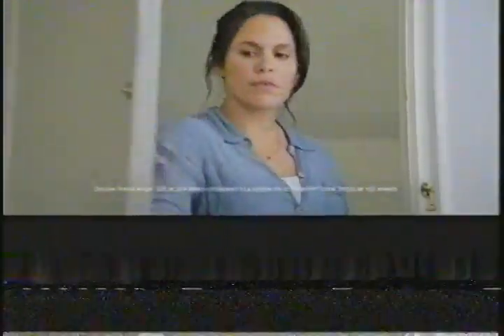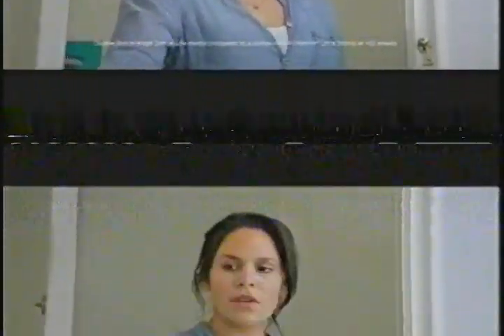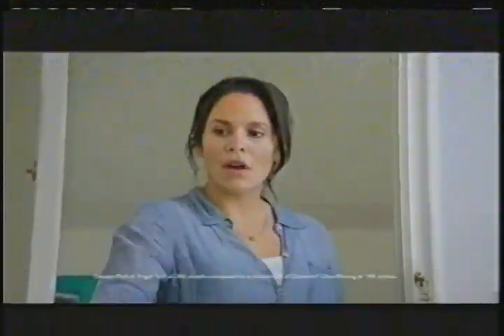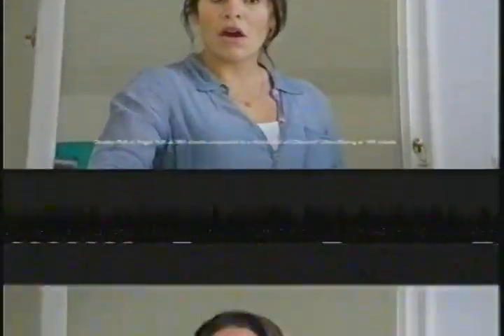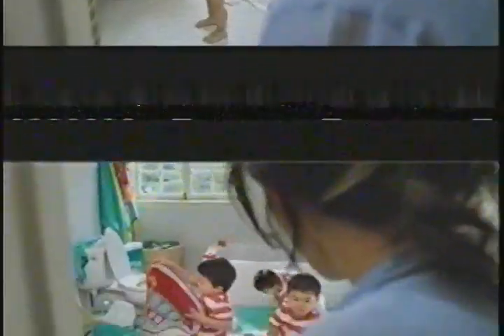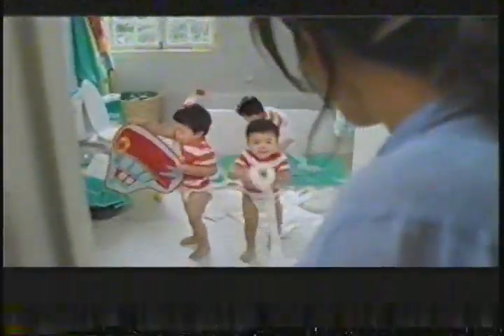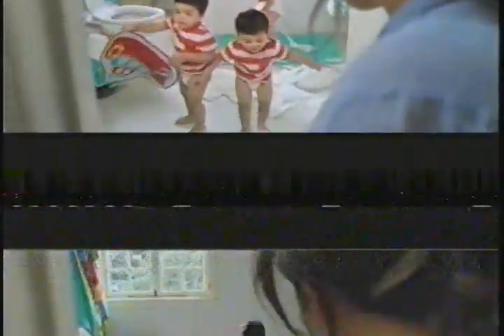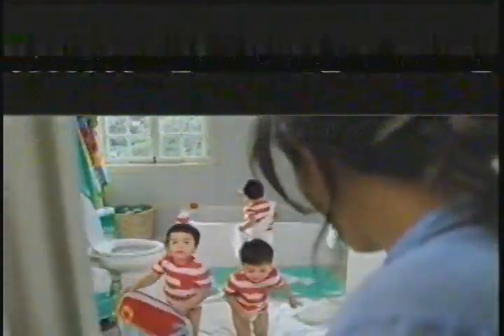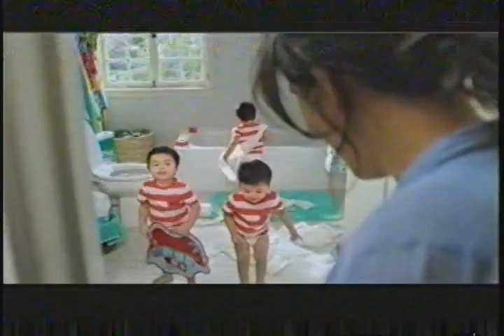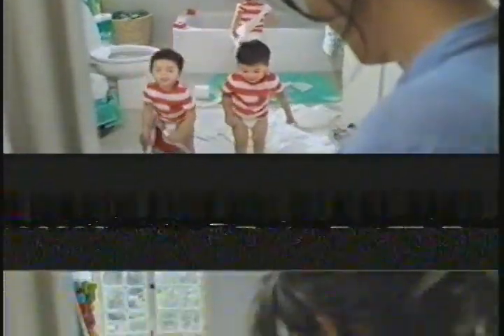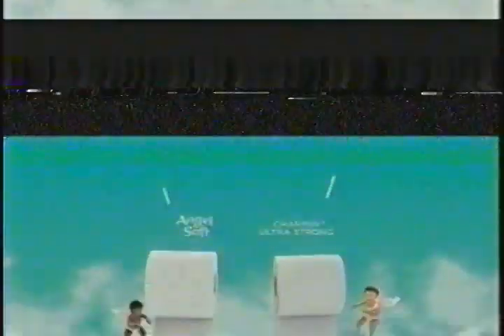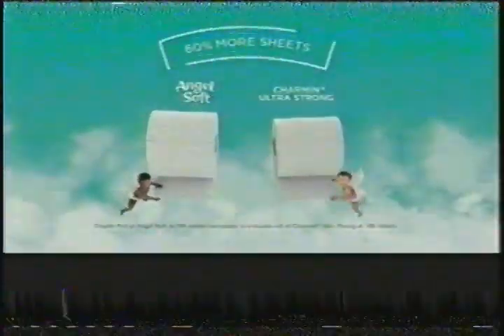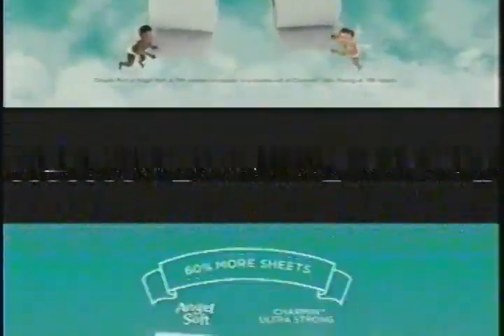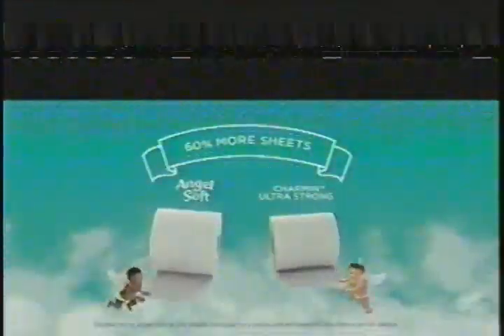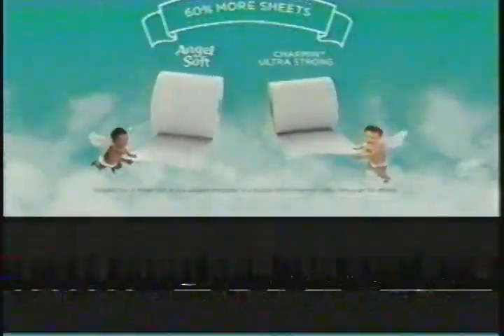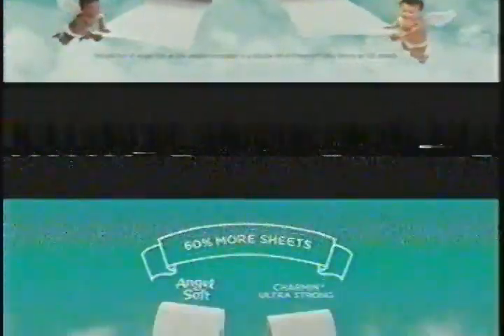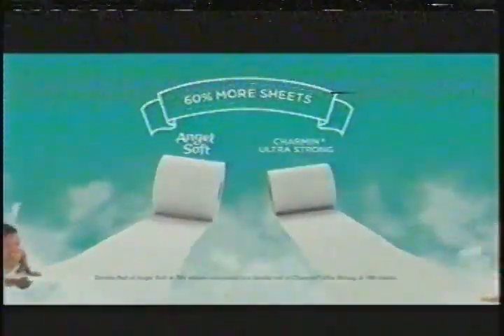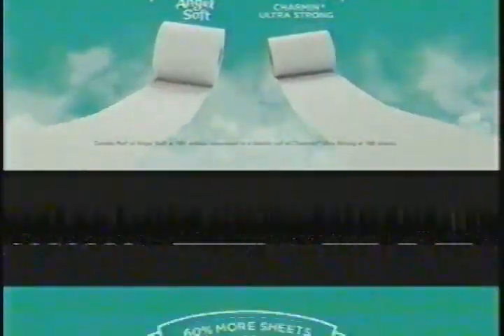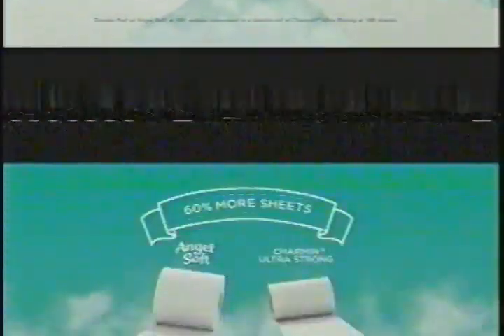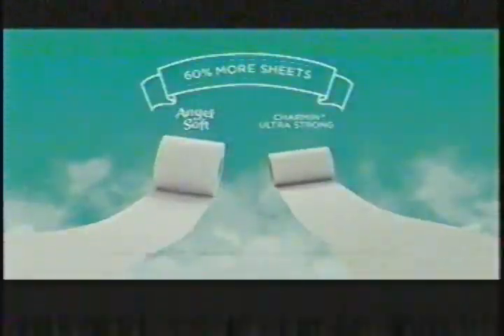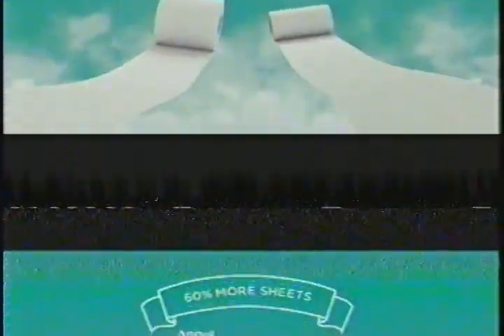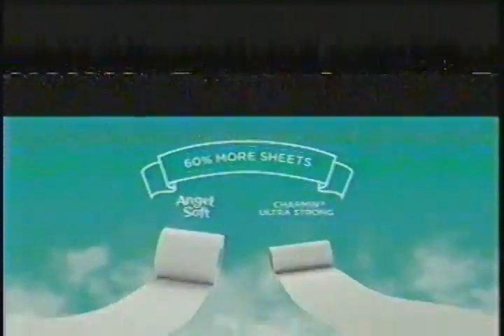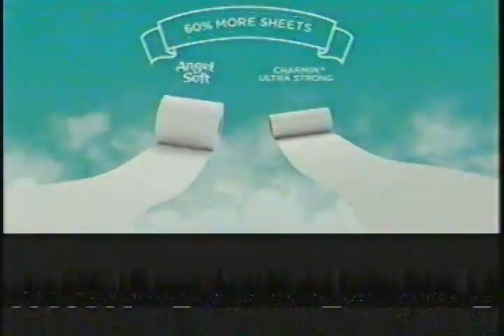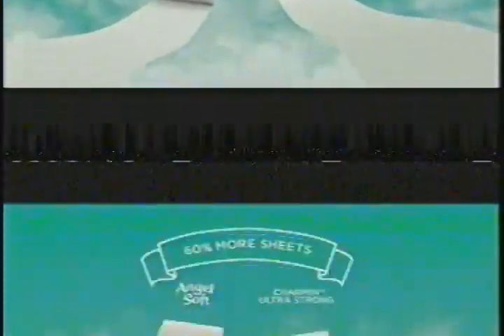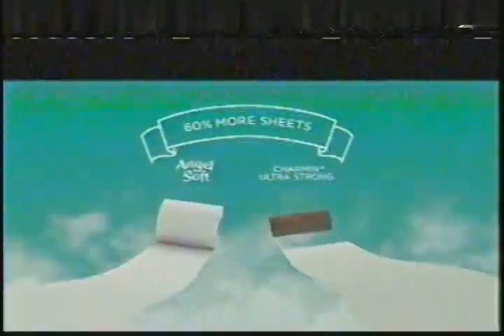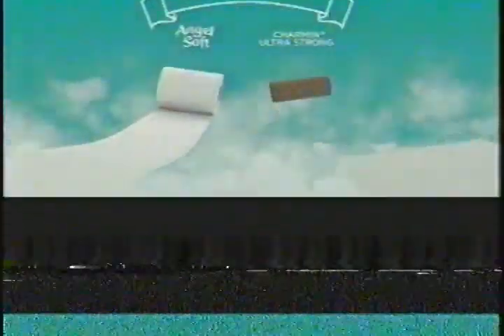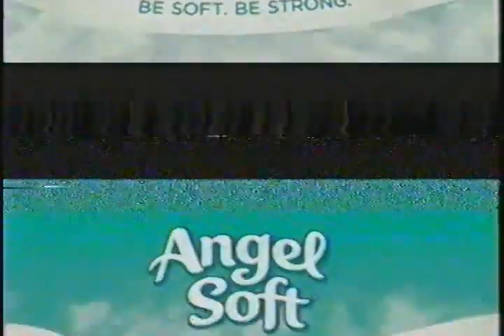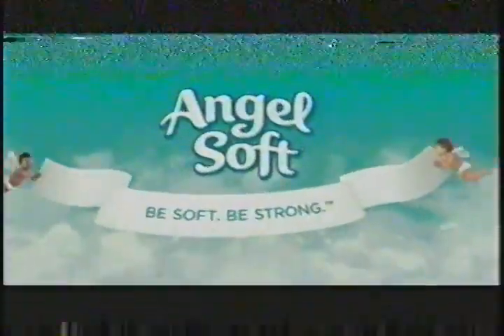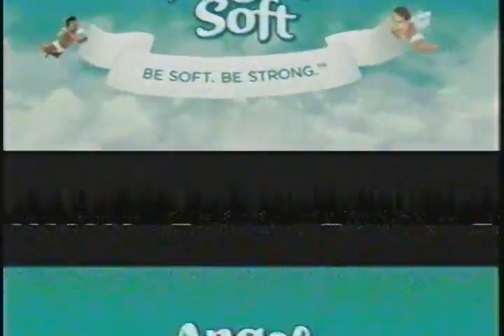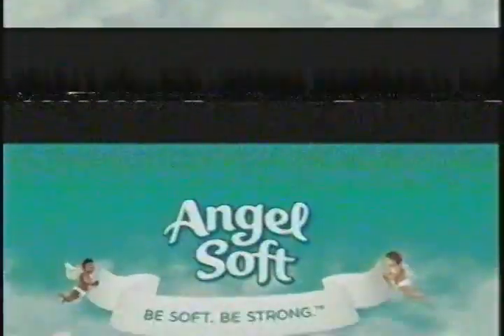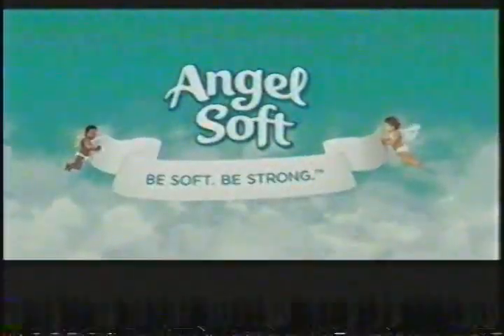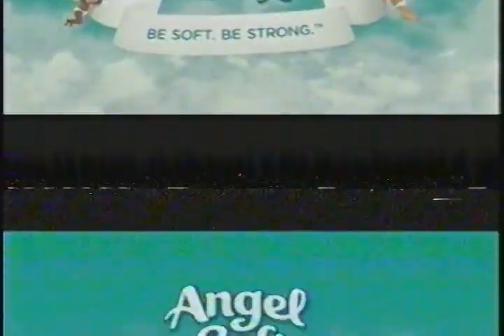People are both soft and strong, which is why our products are too. And we believe in value, so we give you 60% more sheets than Charmin Ultra Strong. Angel Soft. Be soft. Be strong.